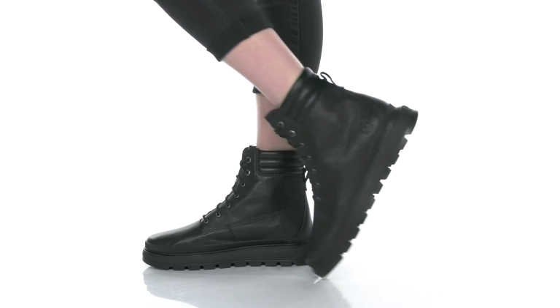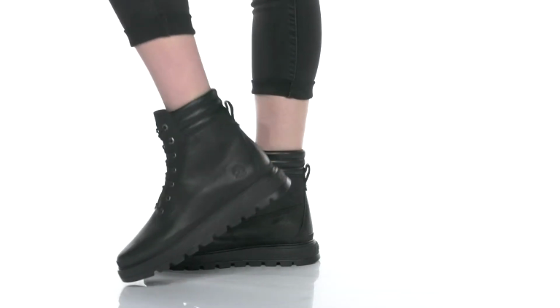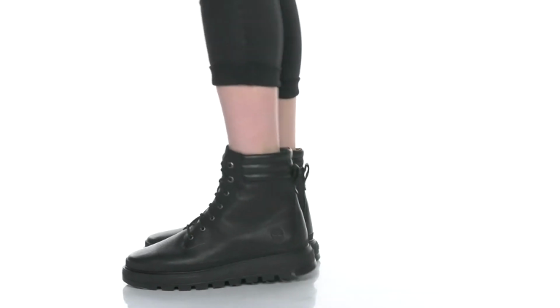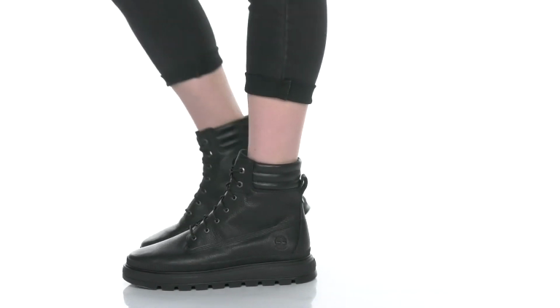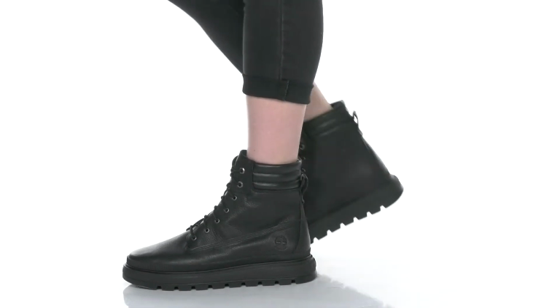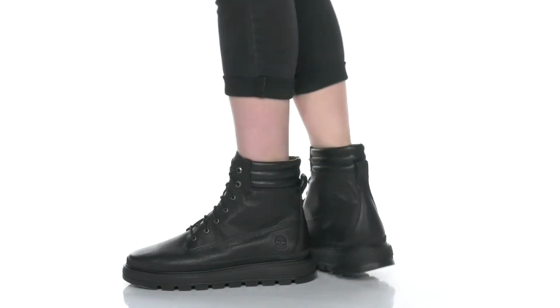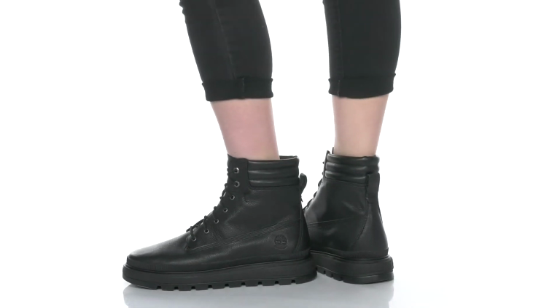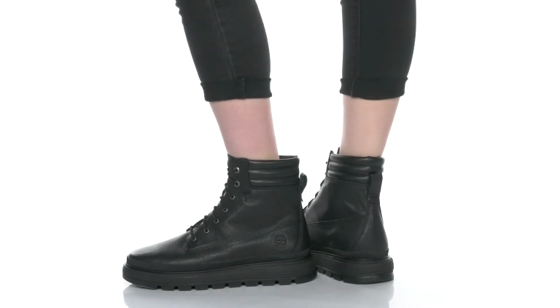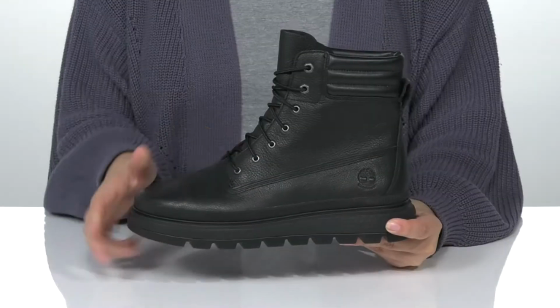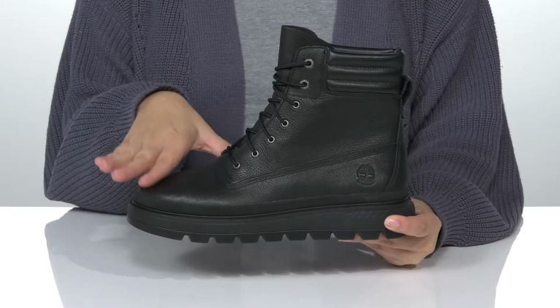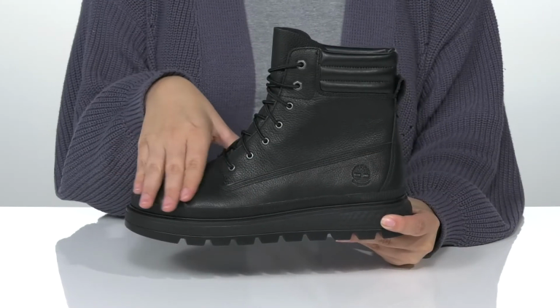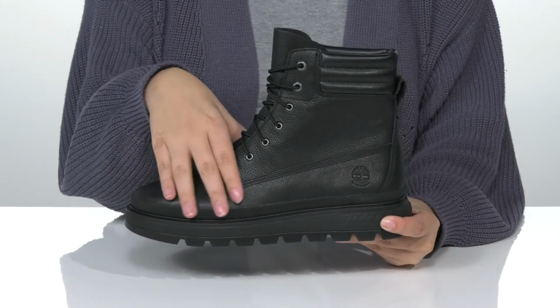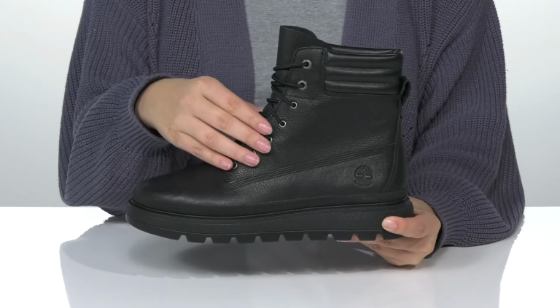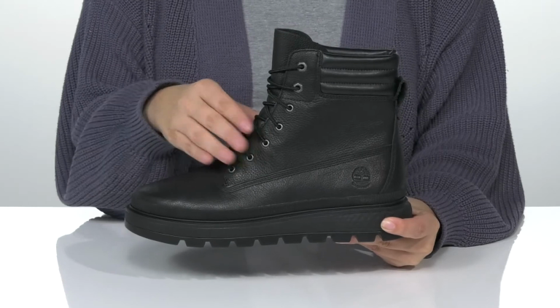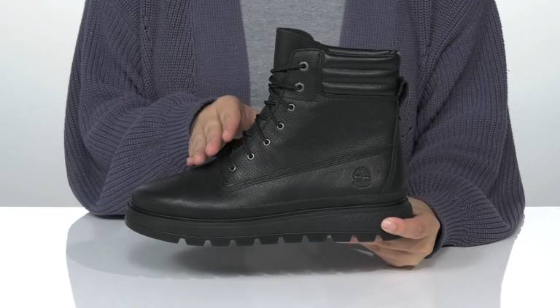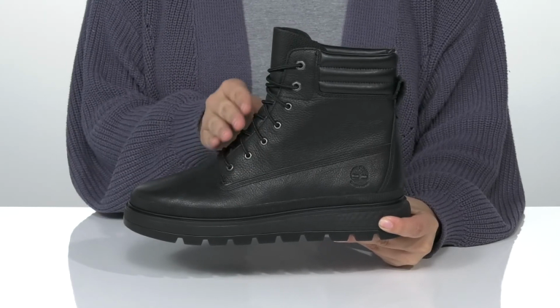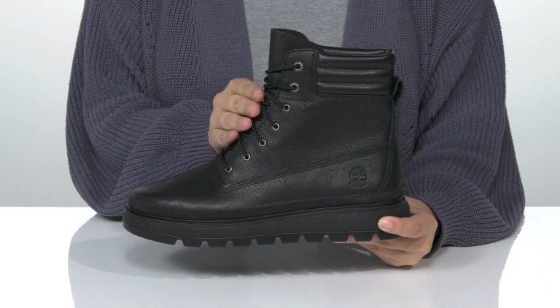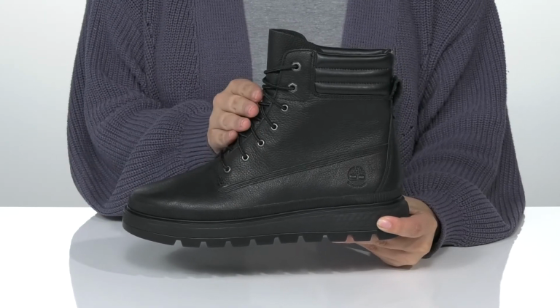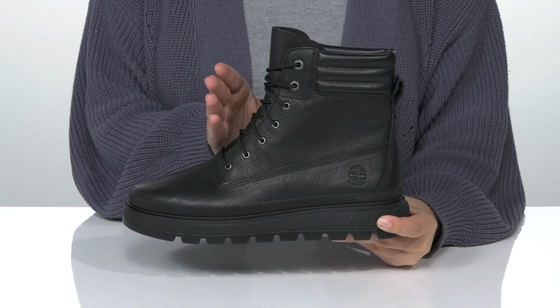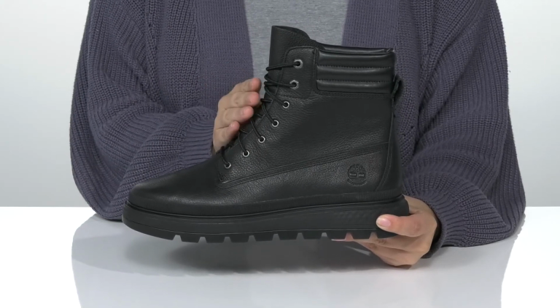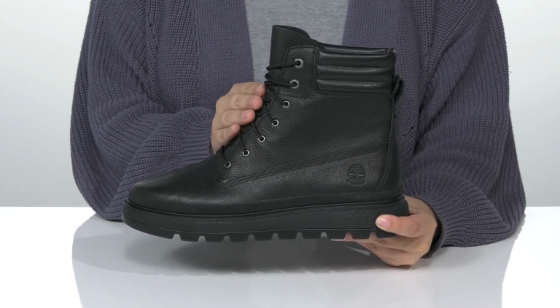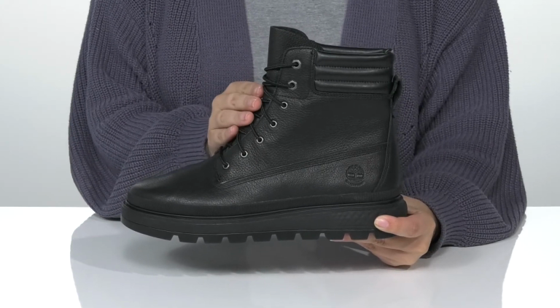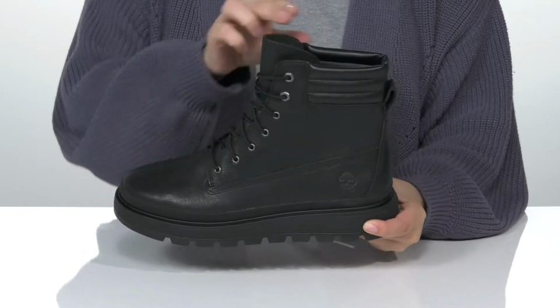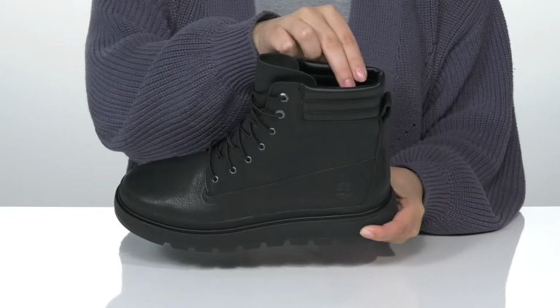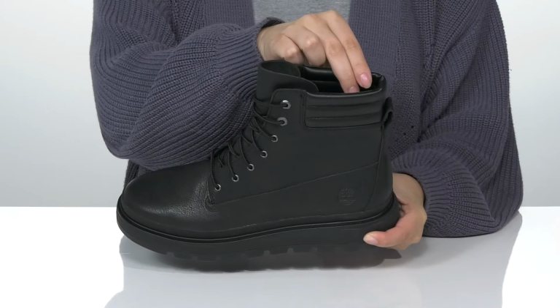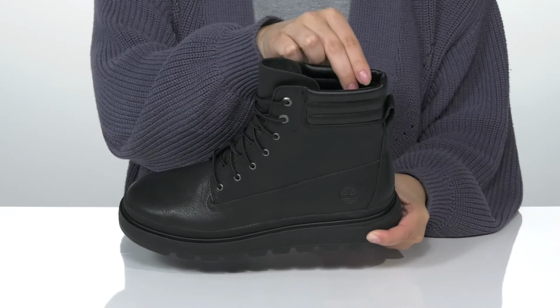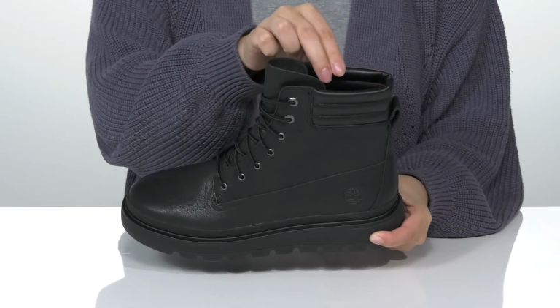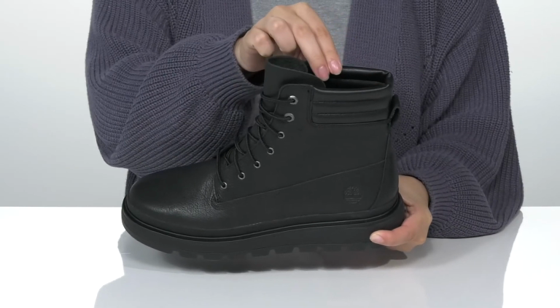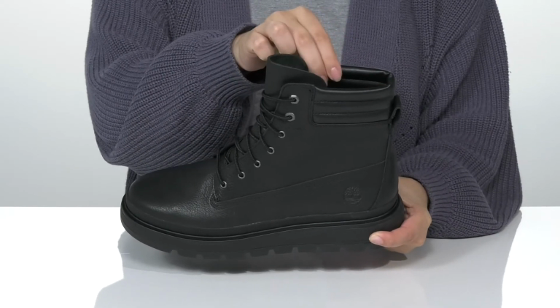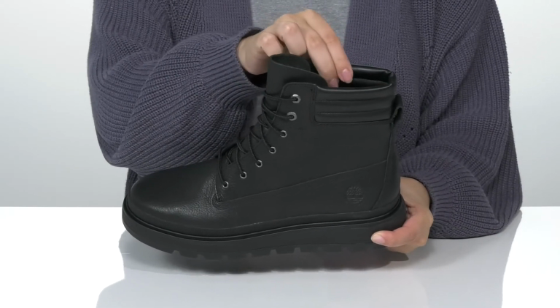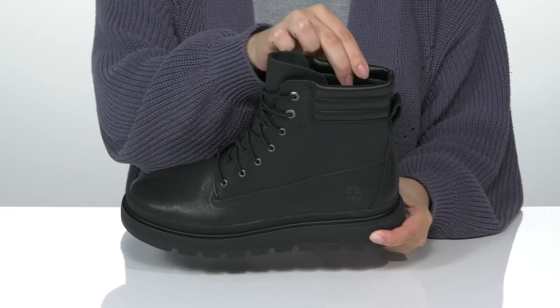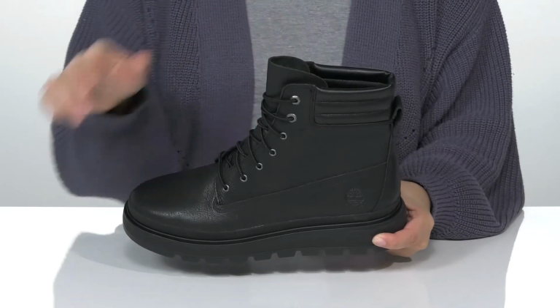You'll be dry and stylish in these boots. This waterproof style has a leather upper with a lace-up closure, which allows you to secure your fit. Inside, there is a textile lining with cushioning around the collar.